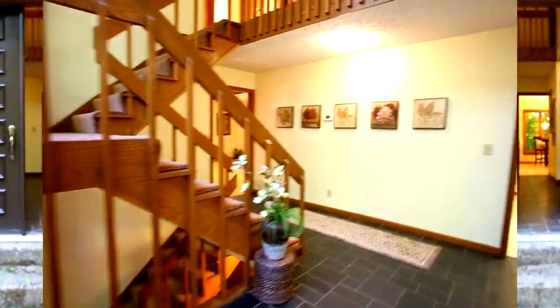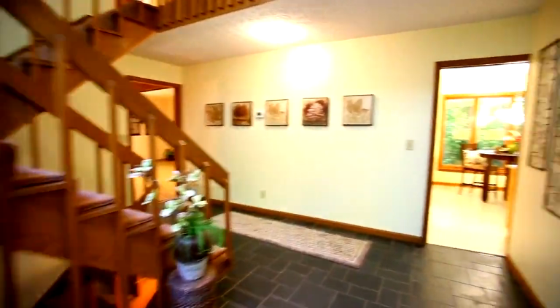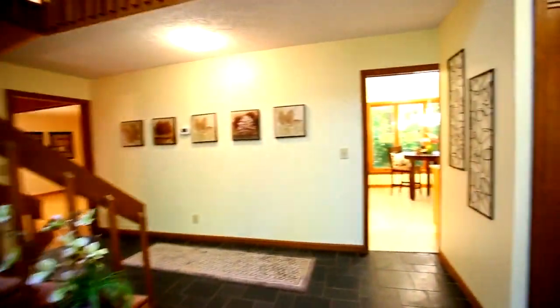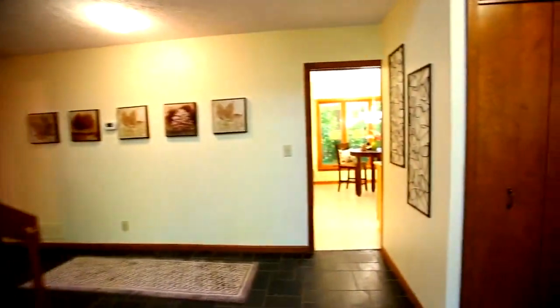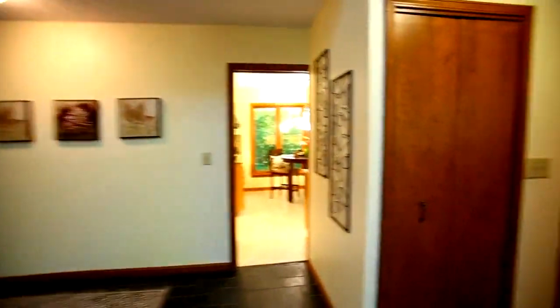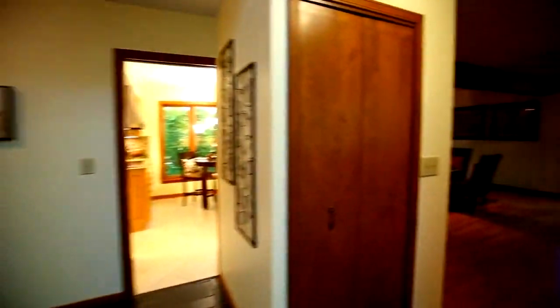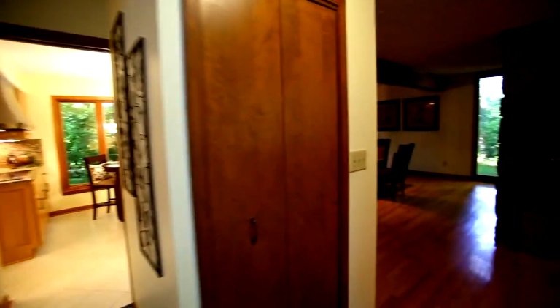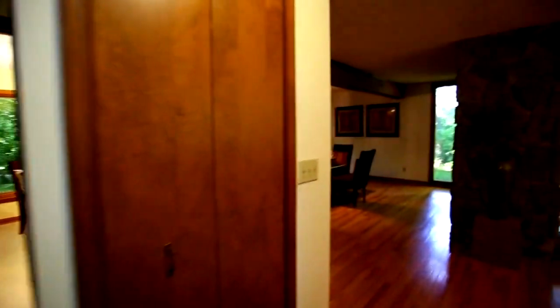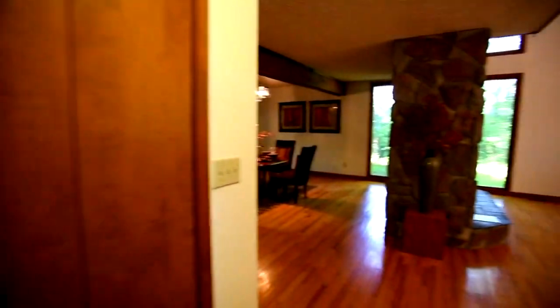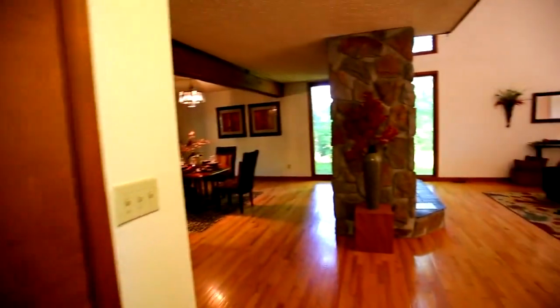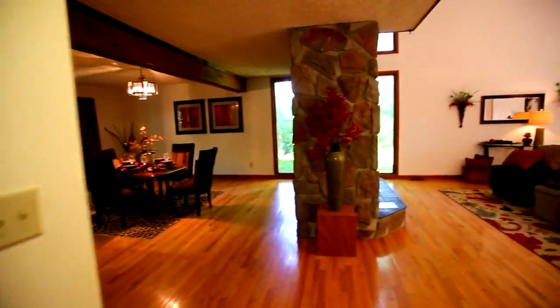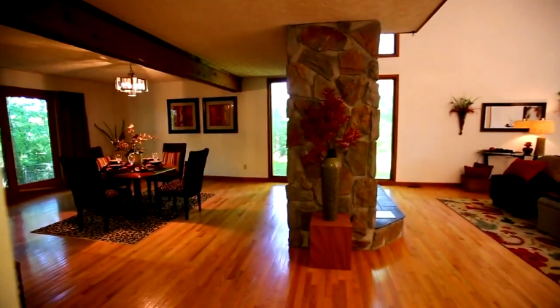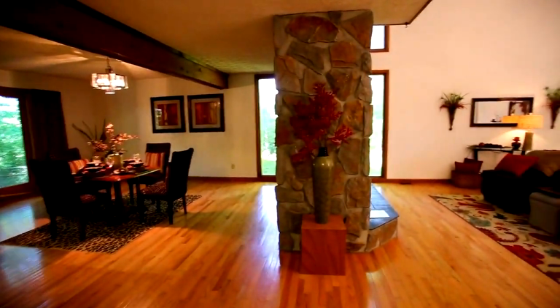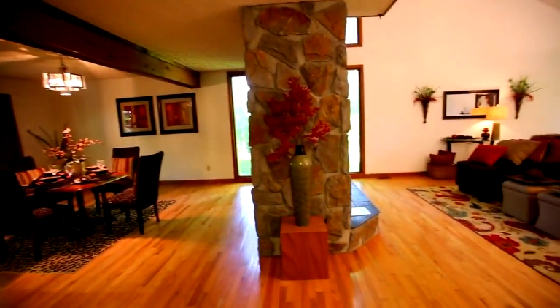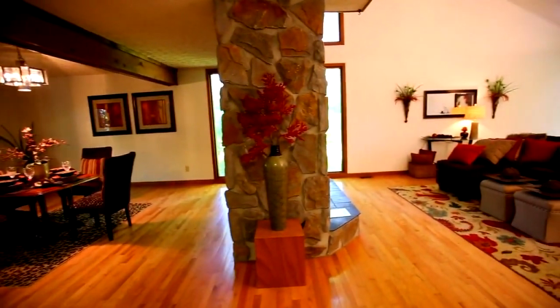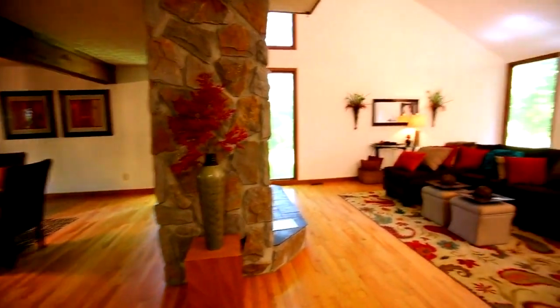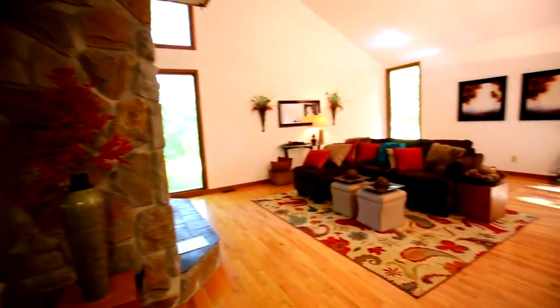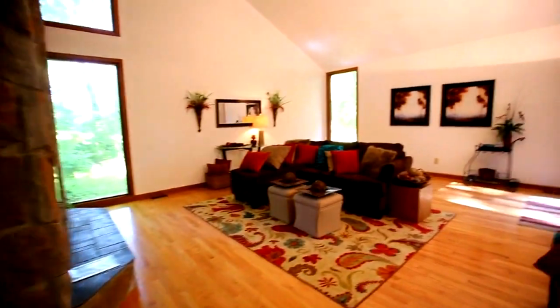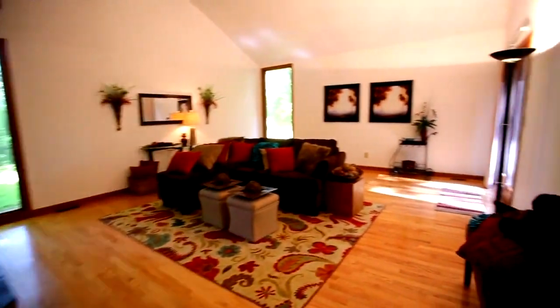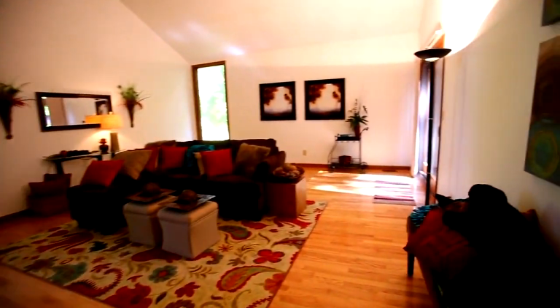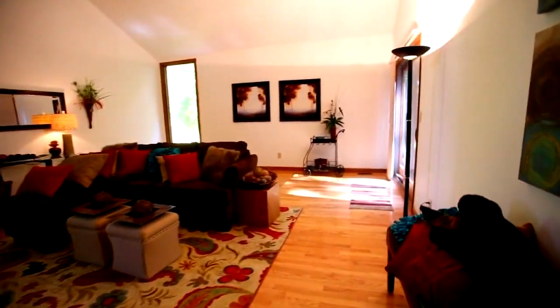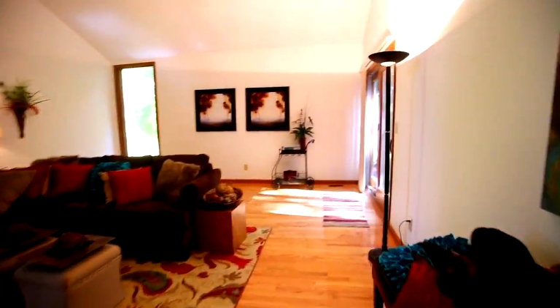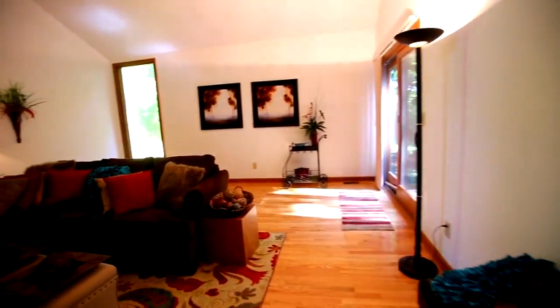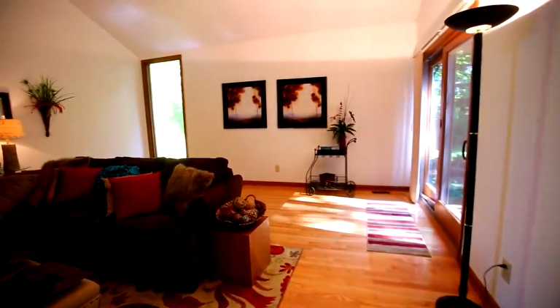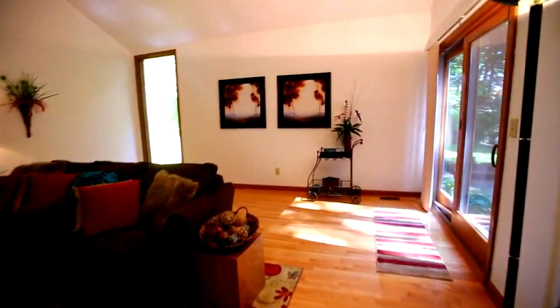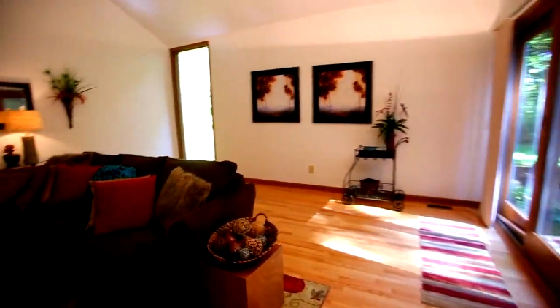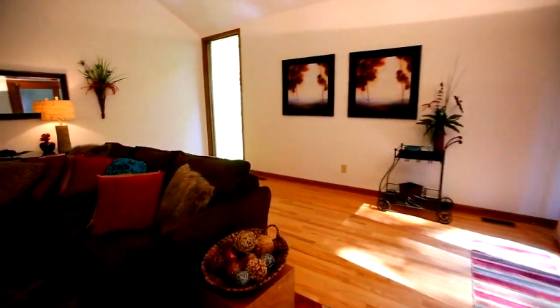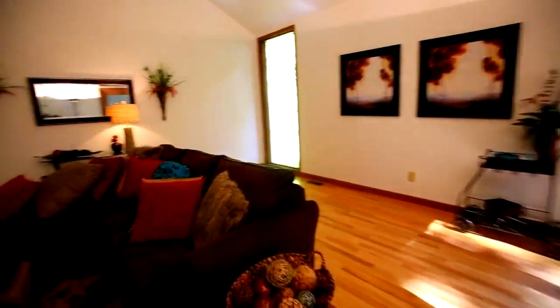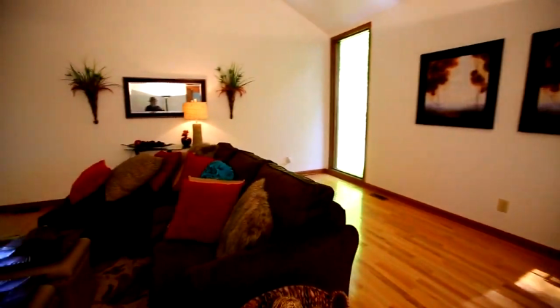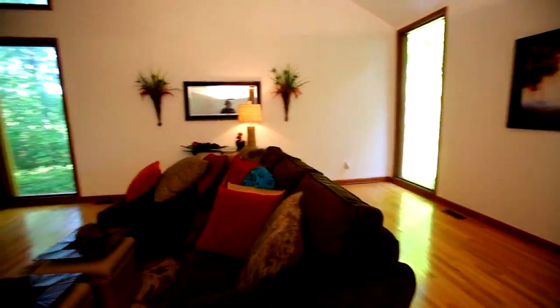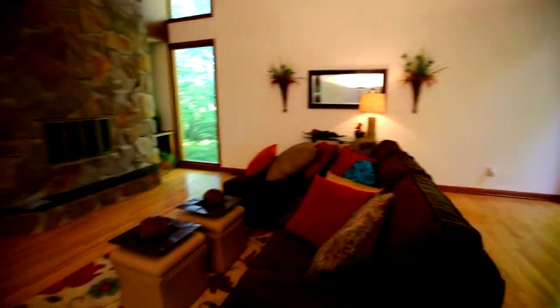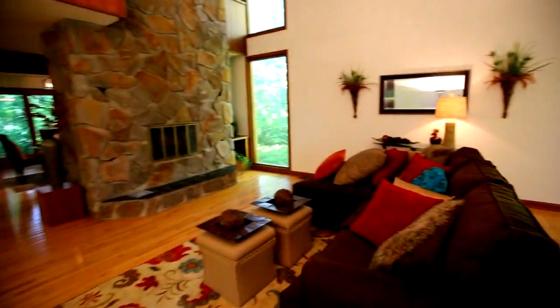Here is the inviting foyer. Here is the living room. The living room is equipped with hardwood floors and an energy-efficient fireplace with stonework made of man-made, lightweight, cultured stone.